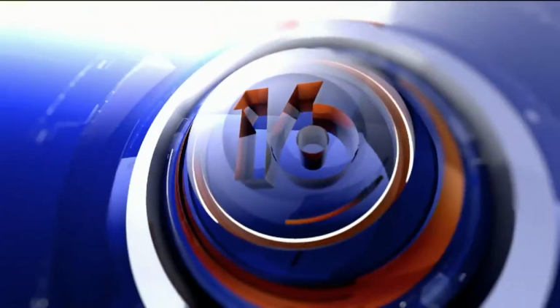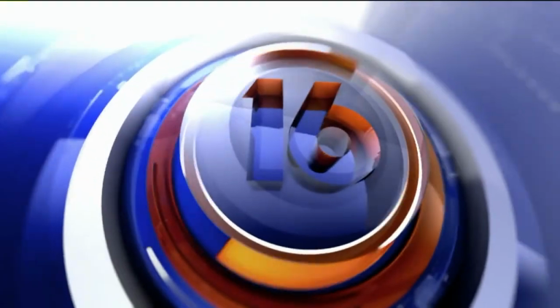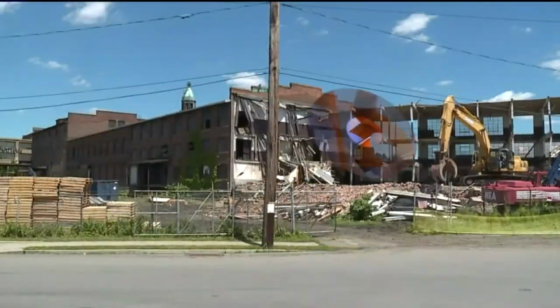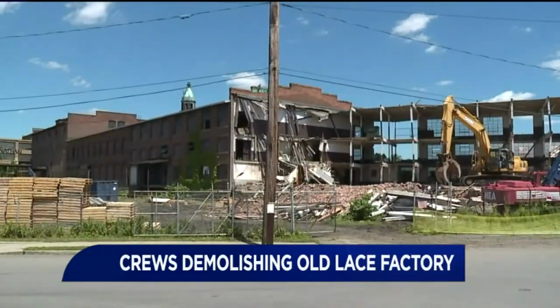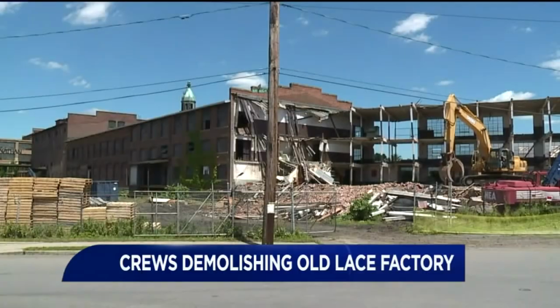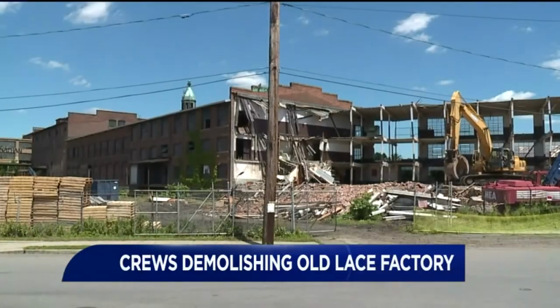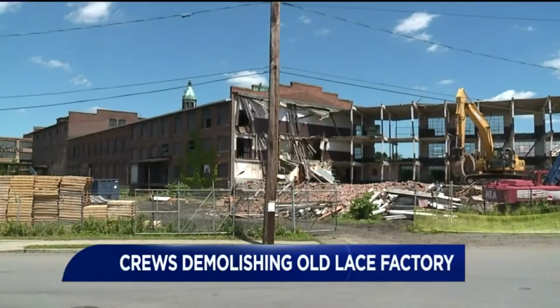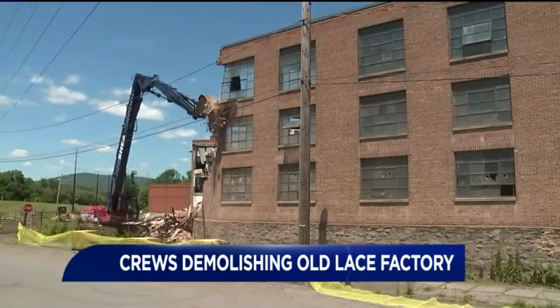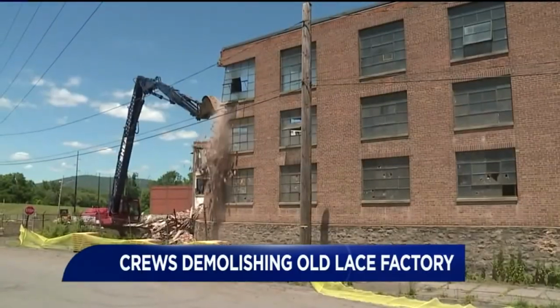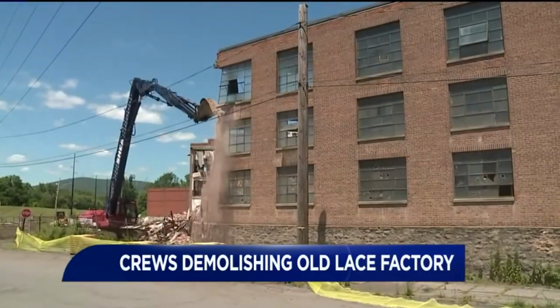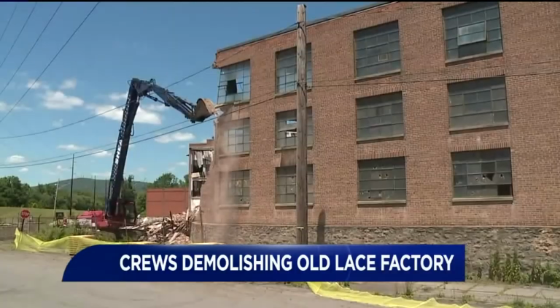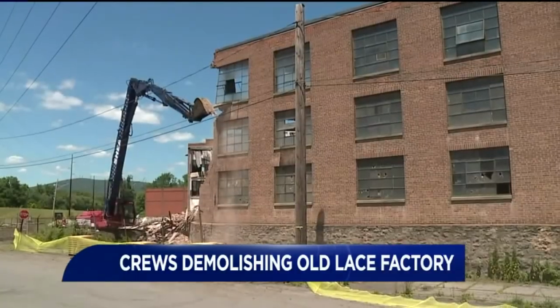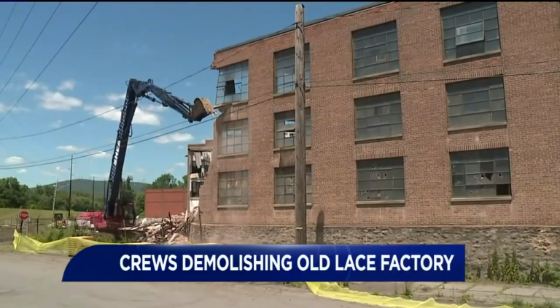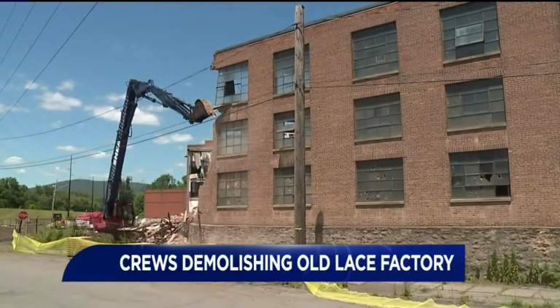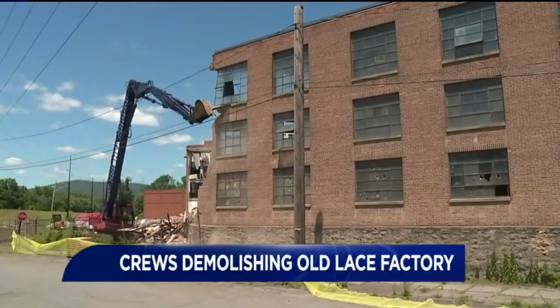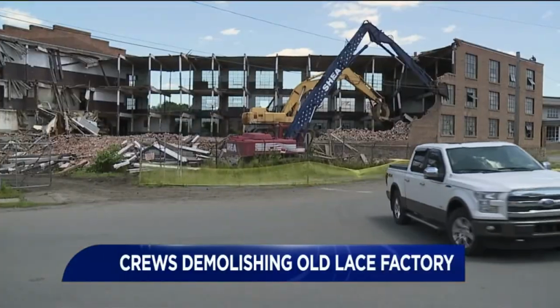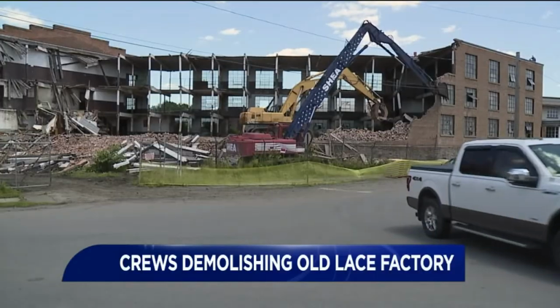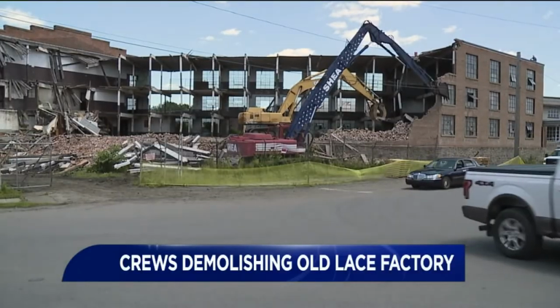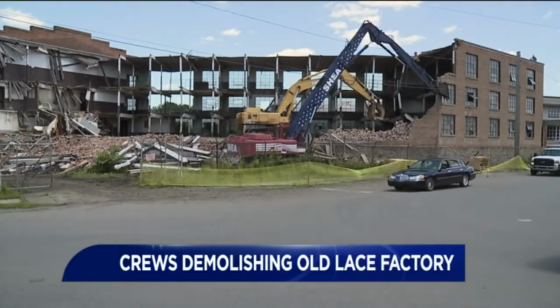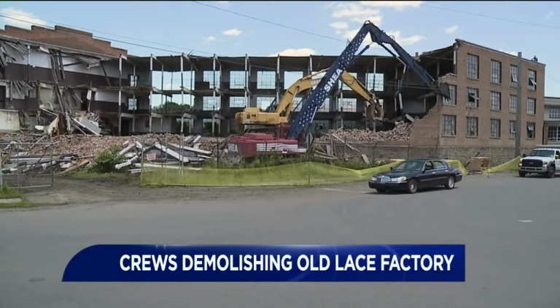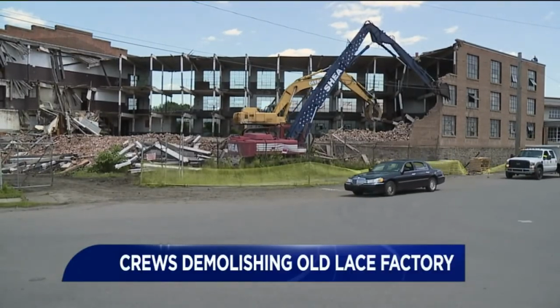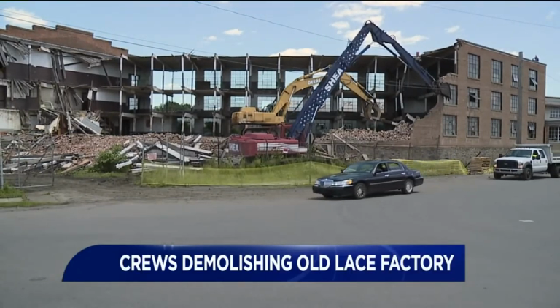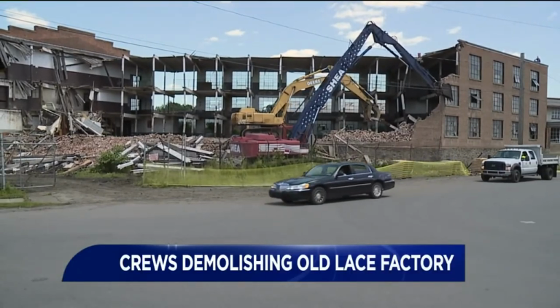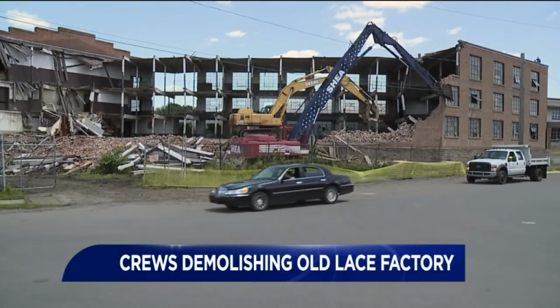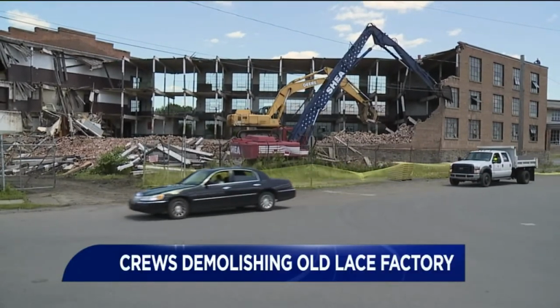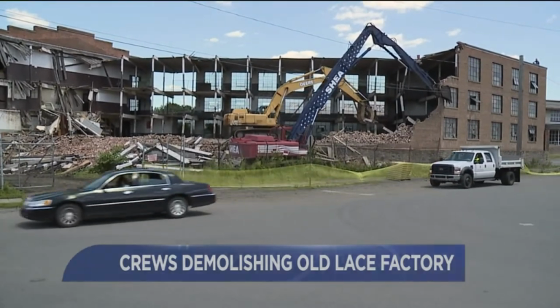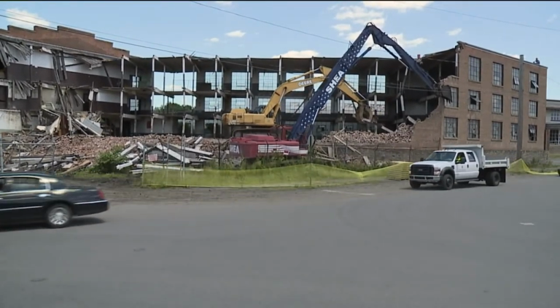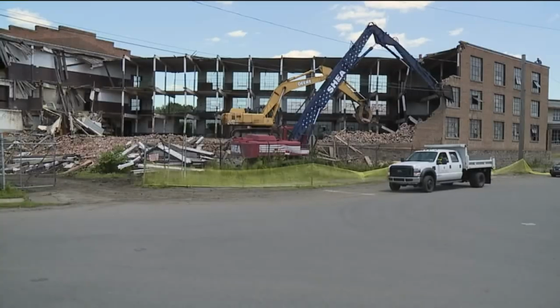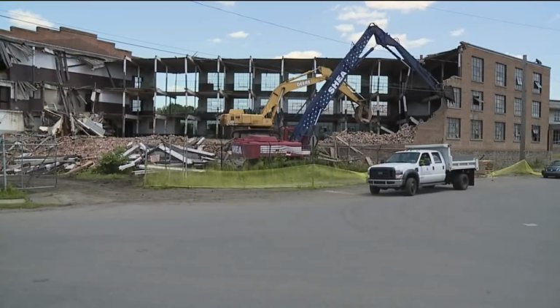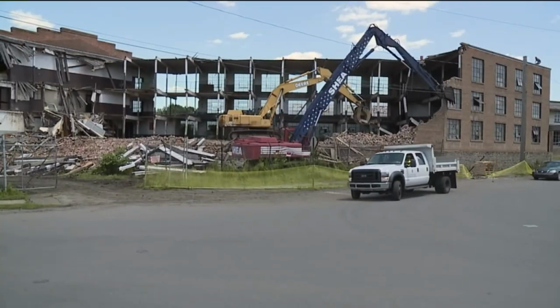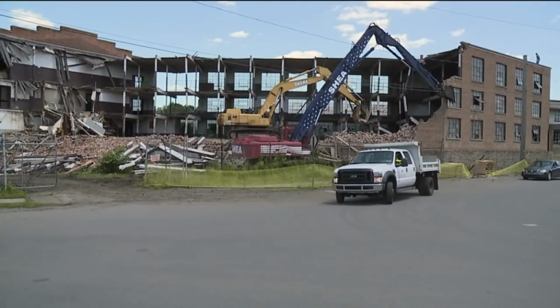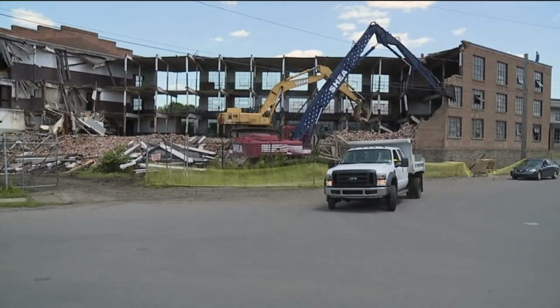As Mike mentioned, crews are tearing down much of the old lace company. This is video from earlier this month. The place has since deteriorated and unfortunately has been the site of break-ins and small fires. A developer wants to build townhomes, lofts, and businesses here on the property in Scranton.